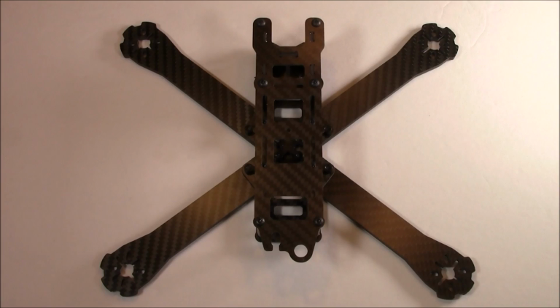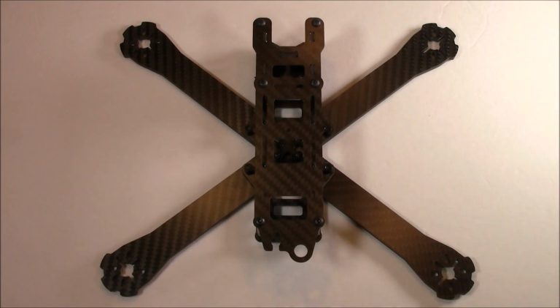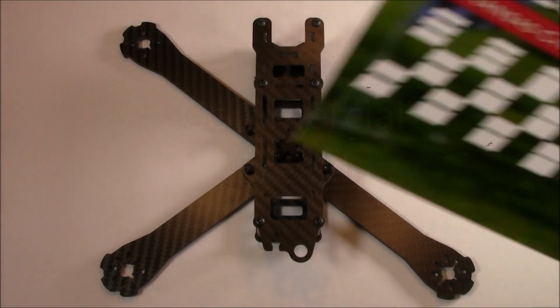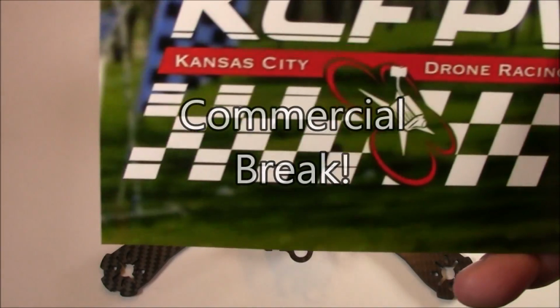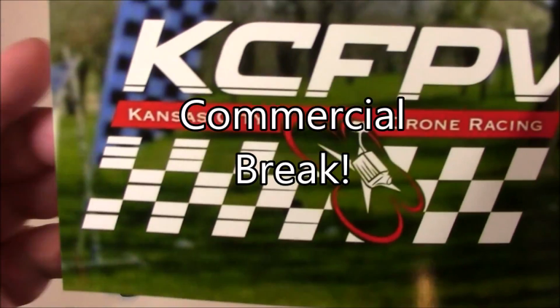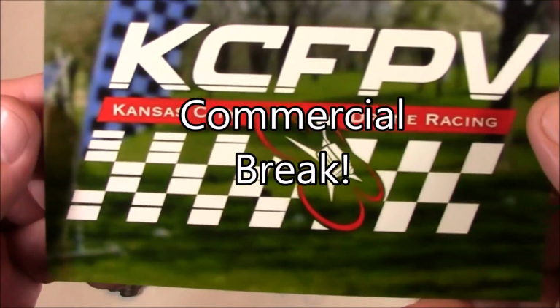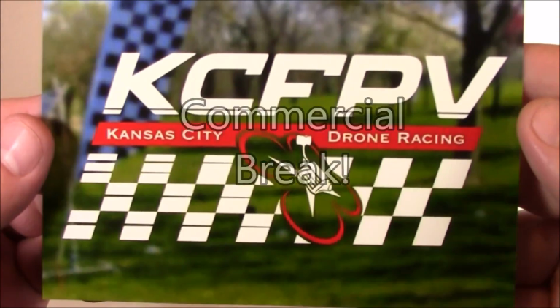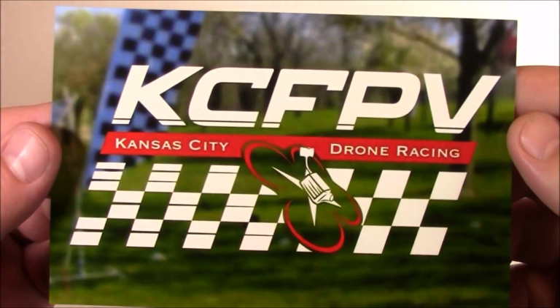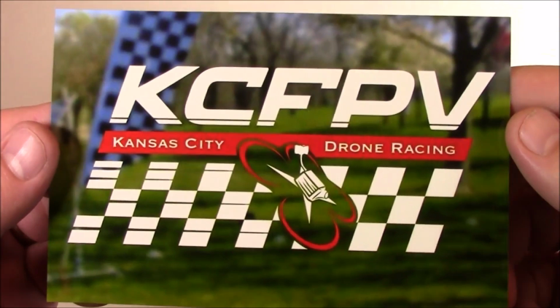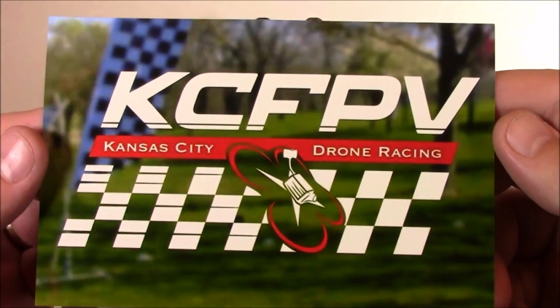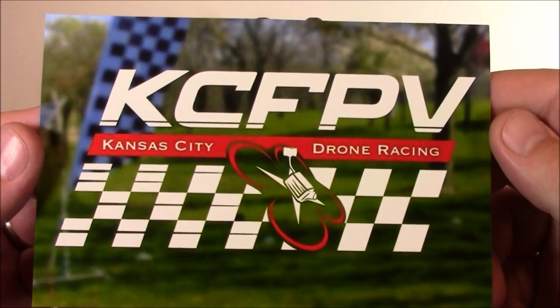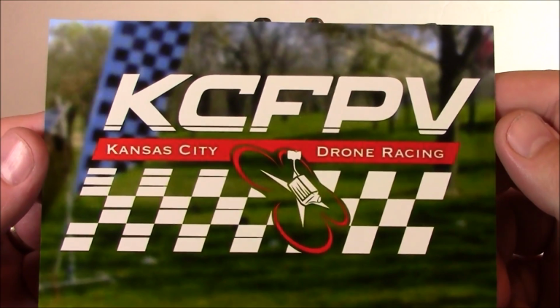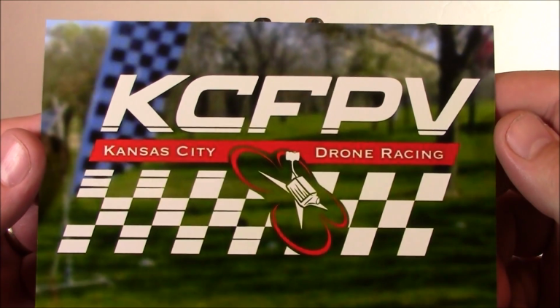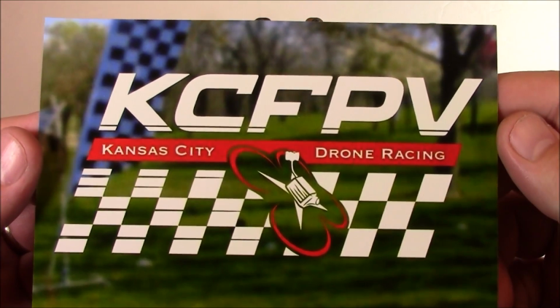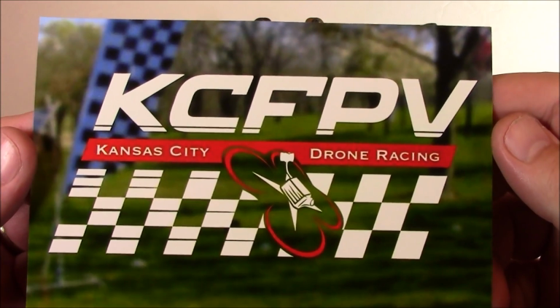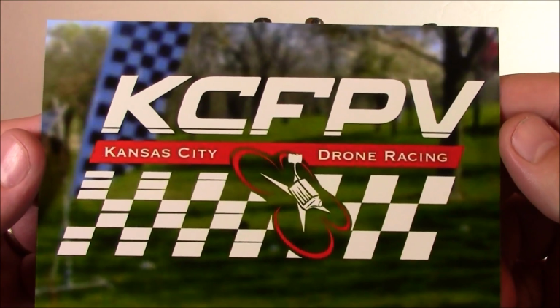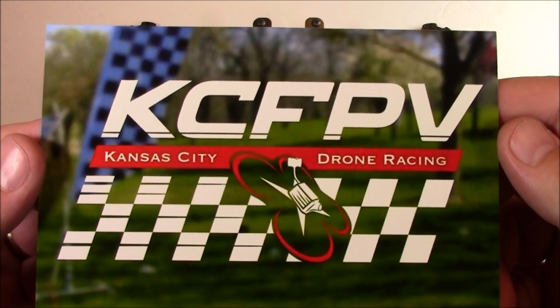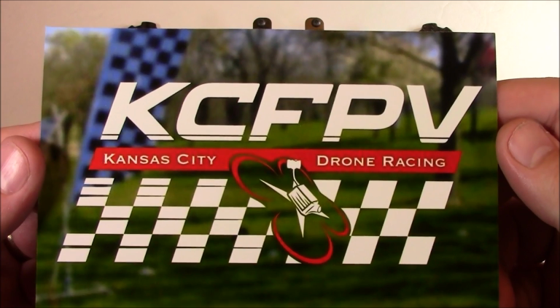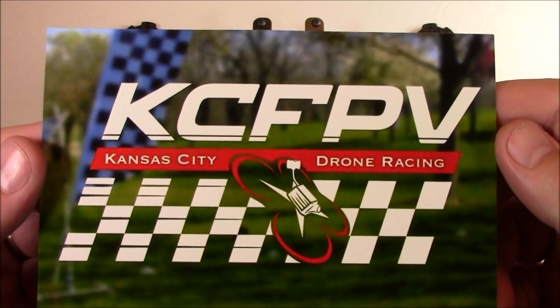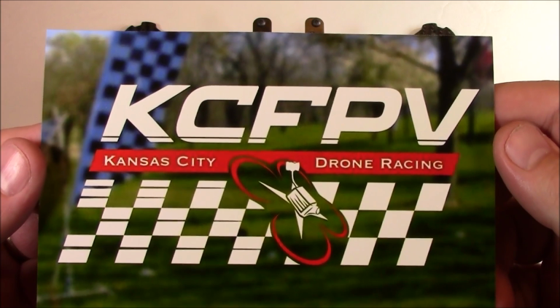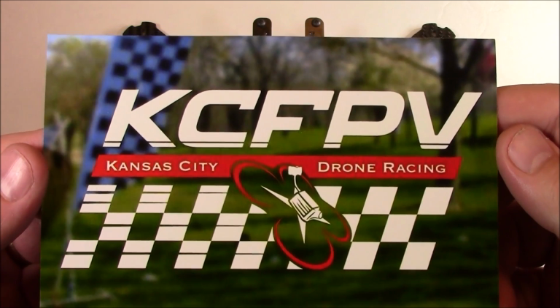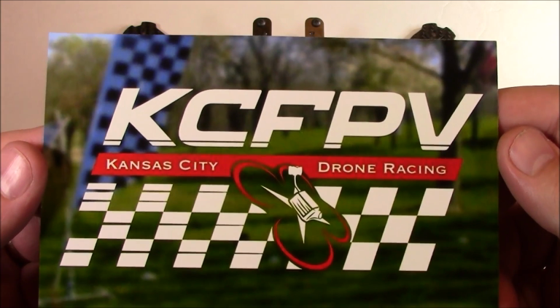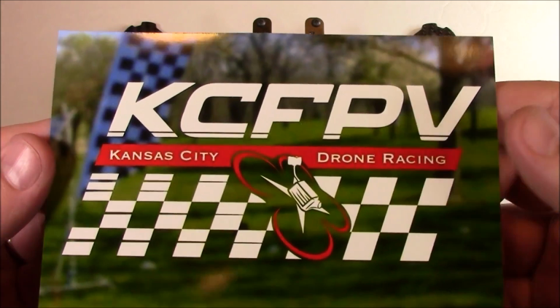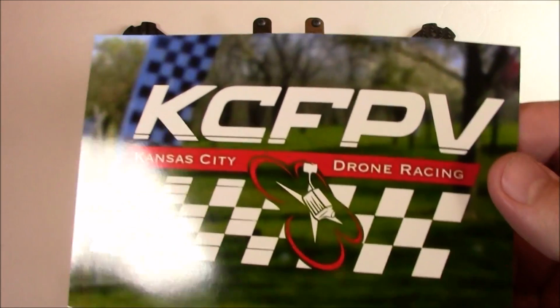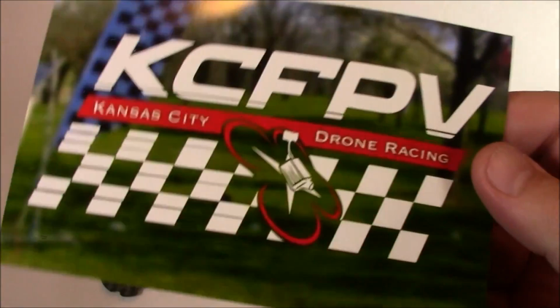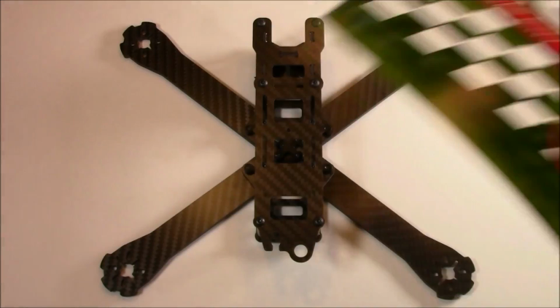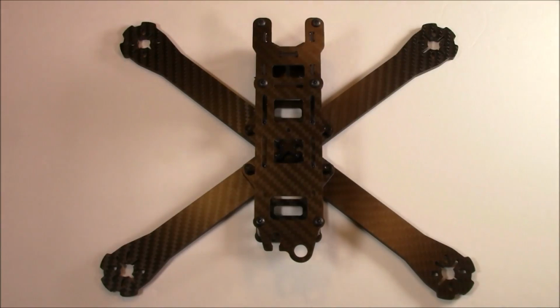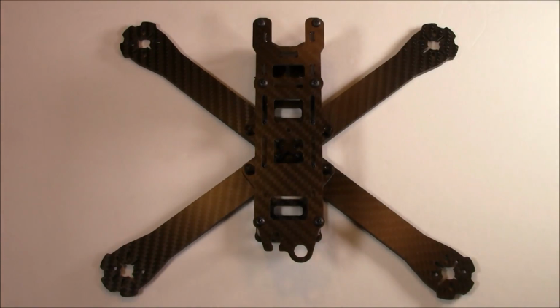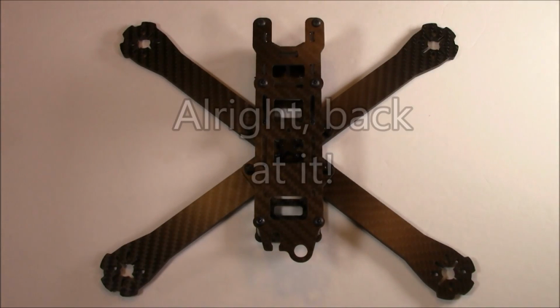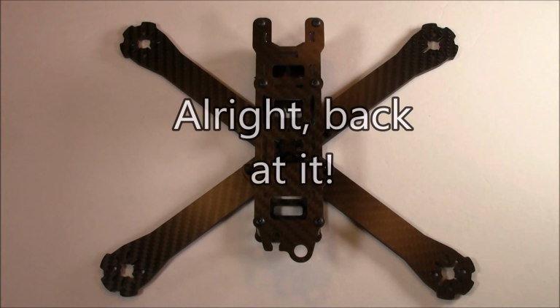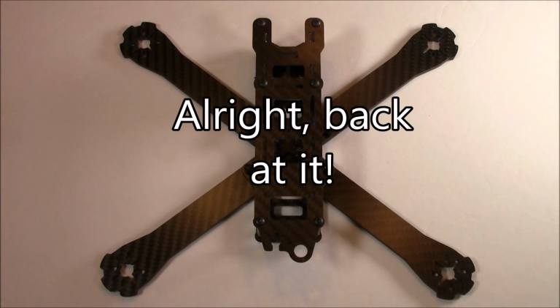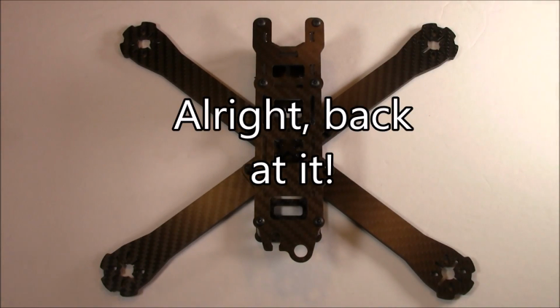As a side note, Rigo from our group made this new awesome logo for our KCFPV Multi-GP group. Anyway, thought I'd mention that because I love it.